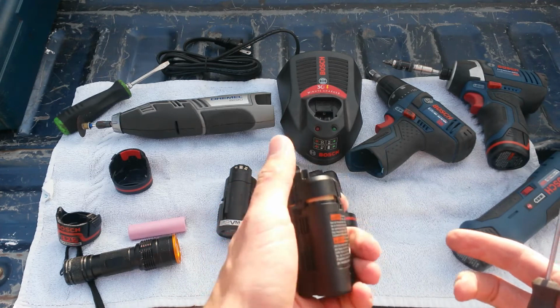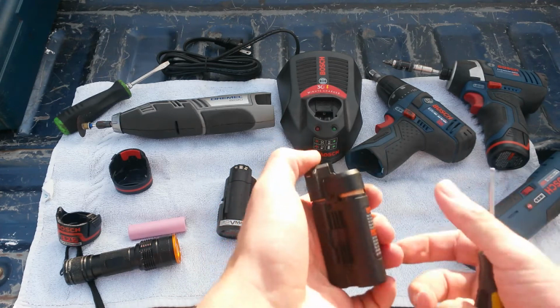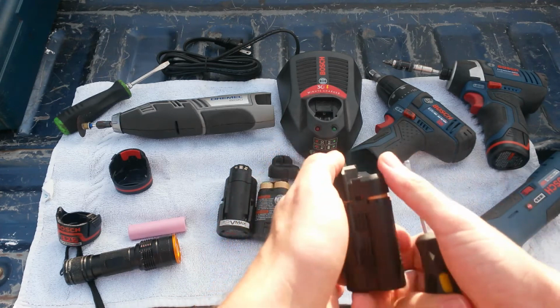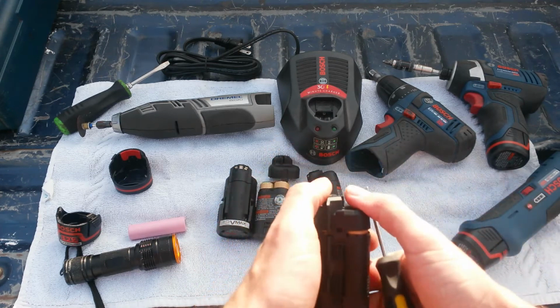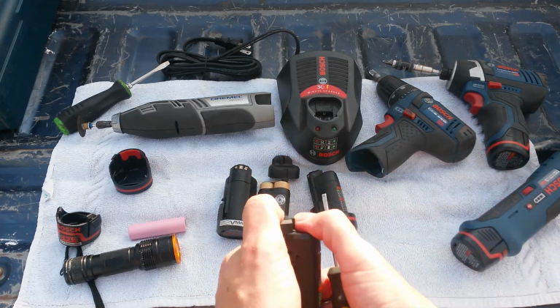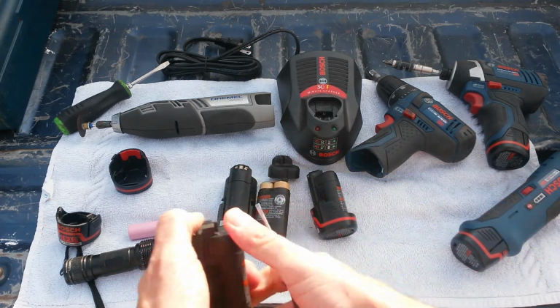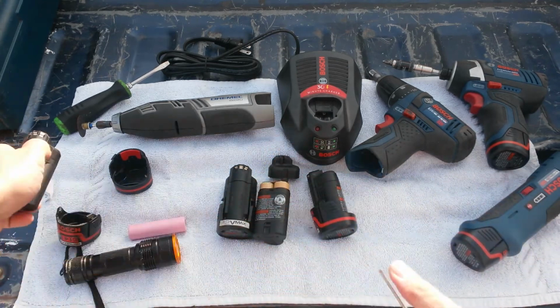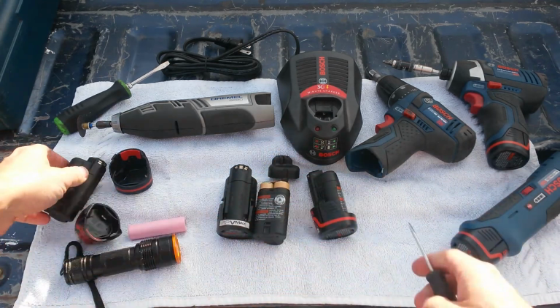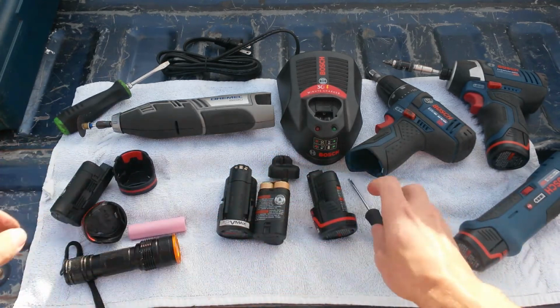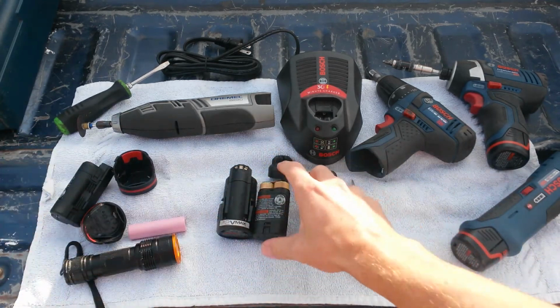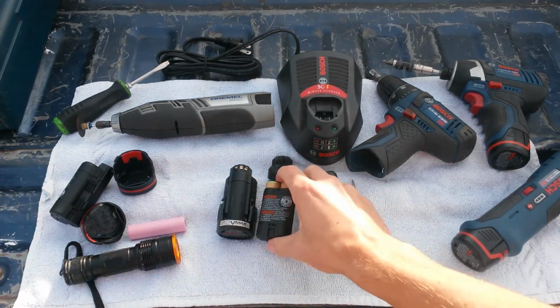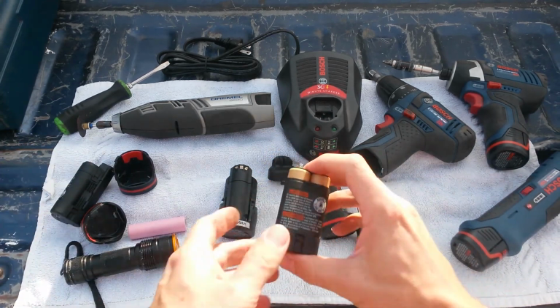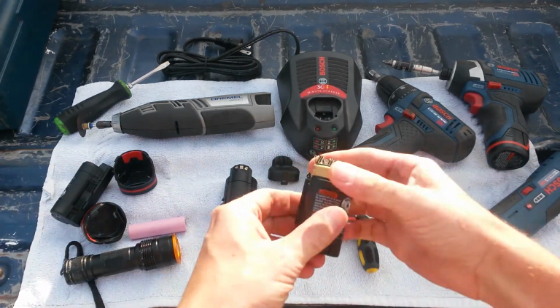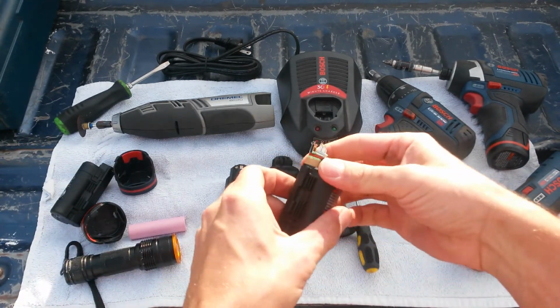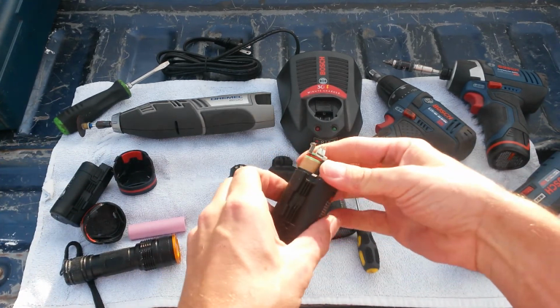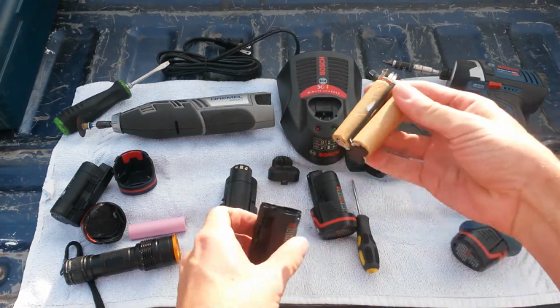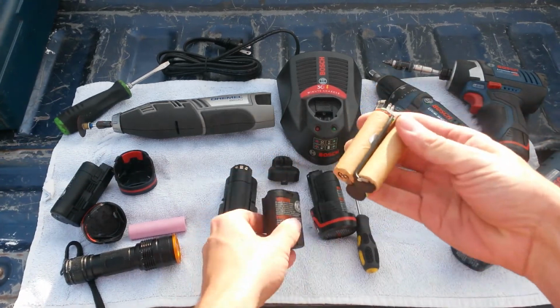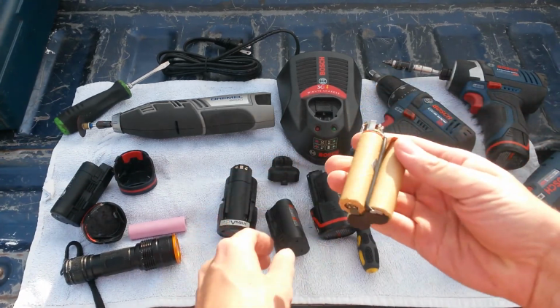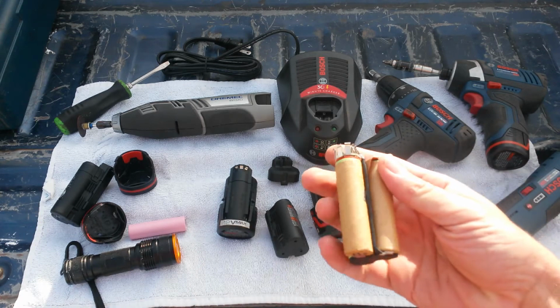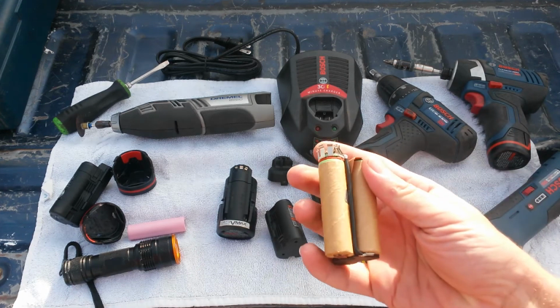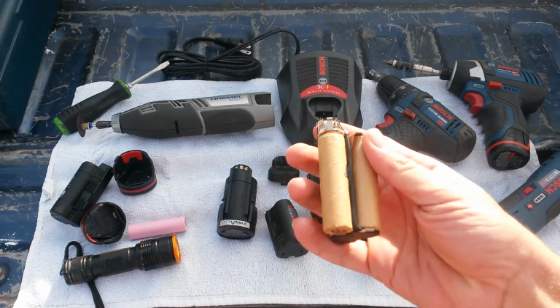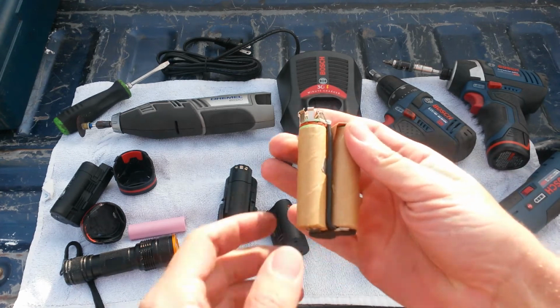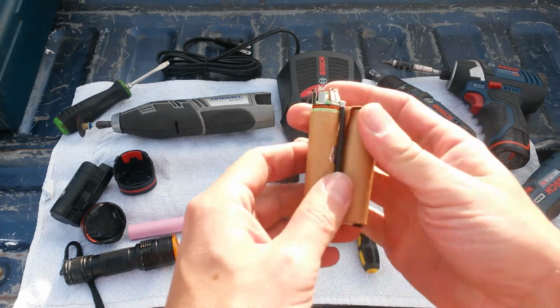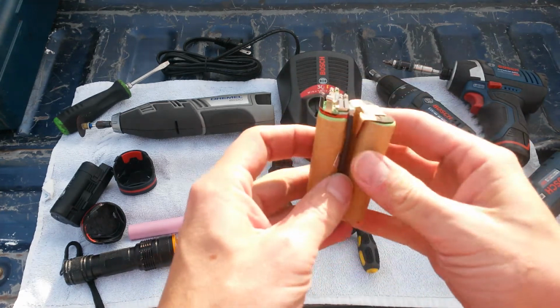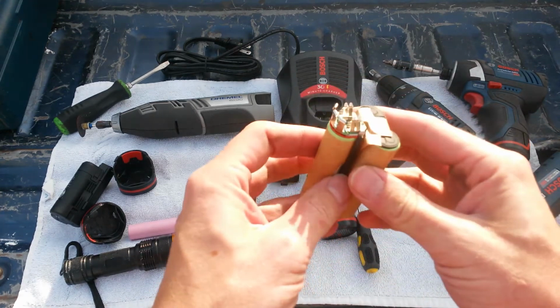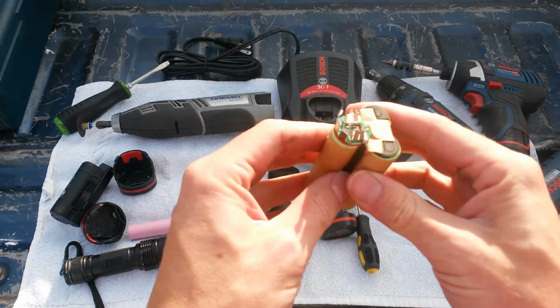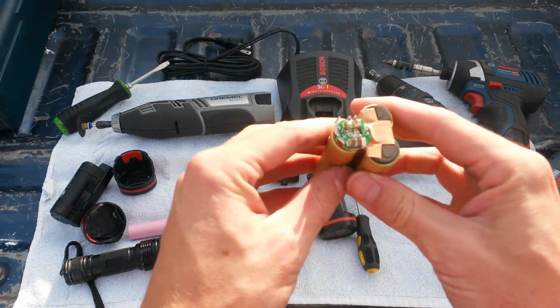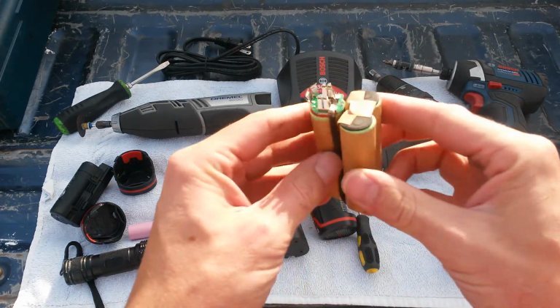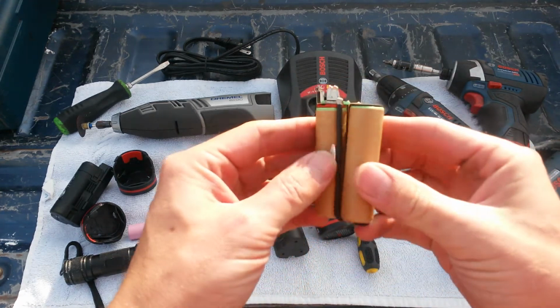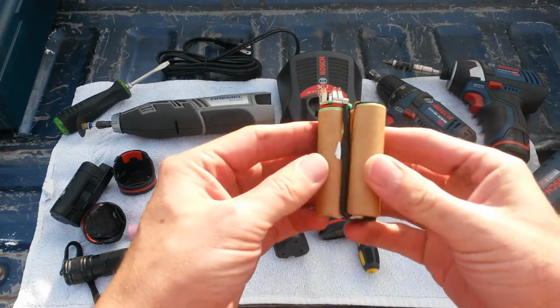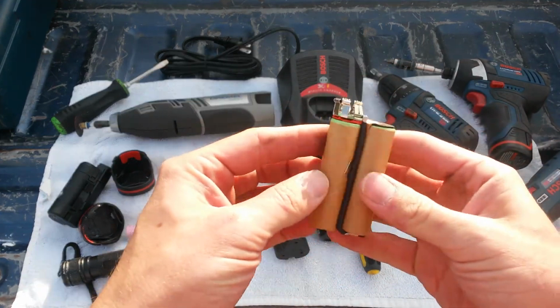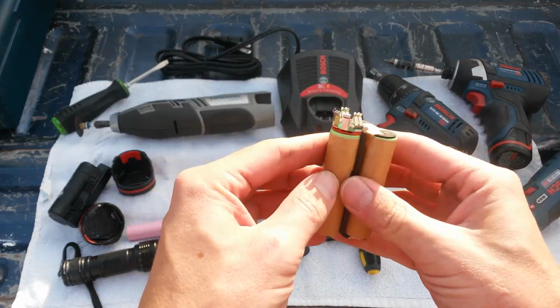Battery pack is apart. Once you get it apart, you will see that the battery pack just slides right out. It's a pretty basic design.